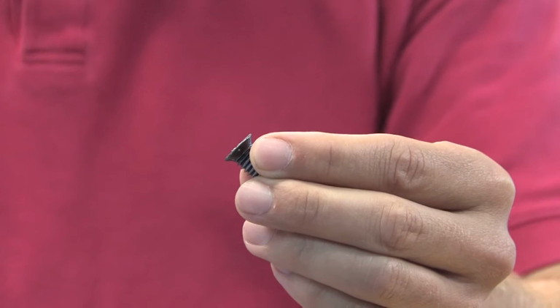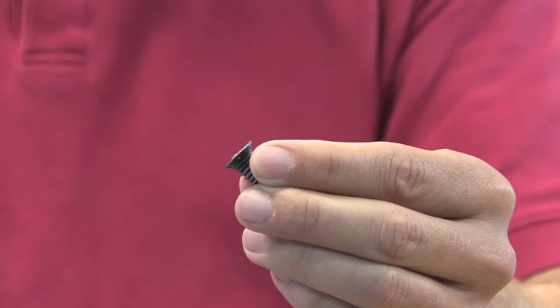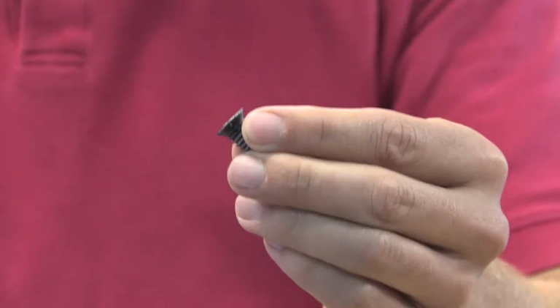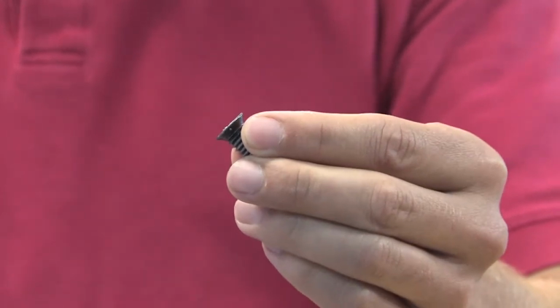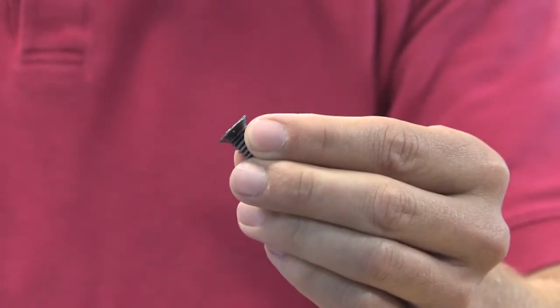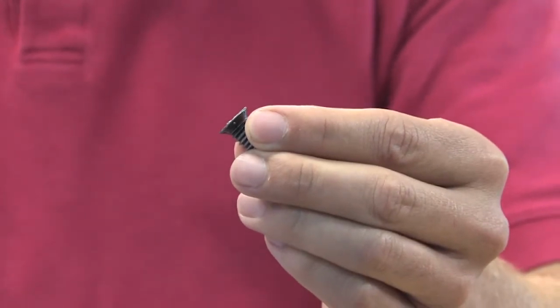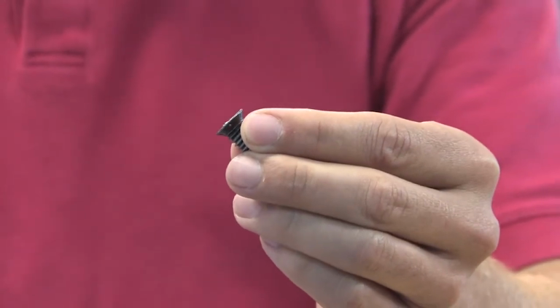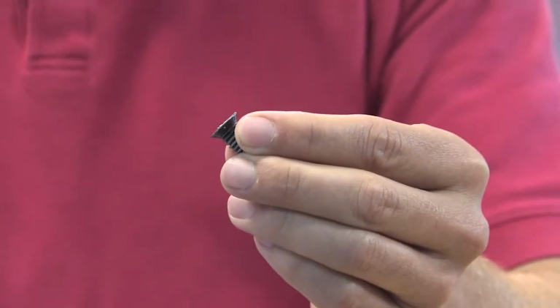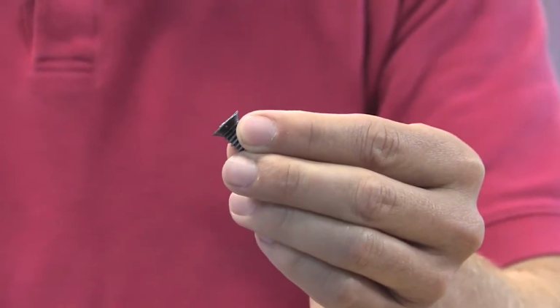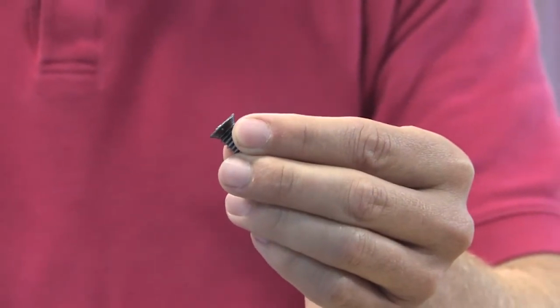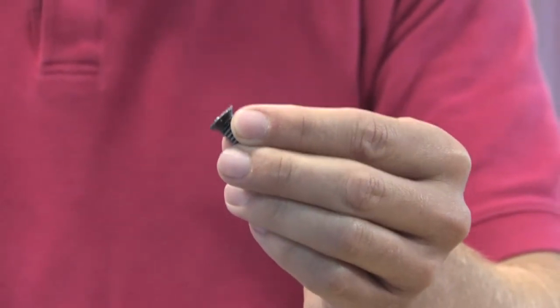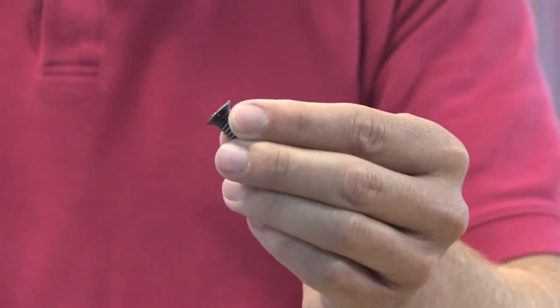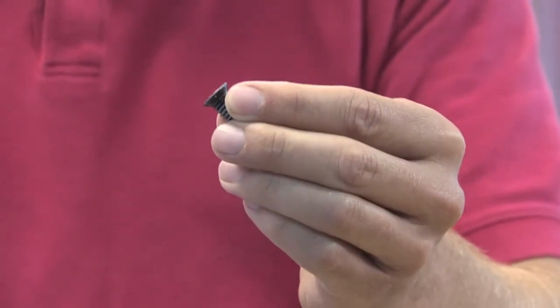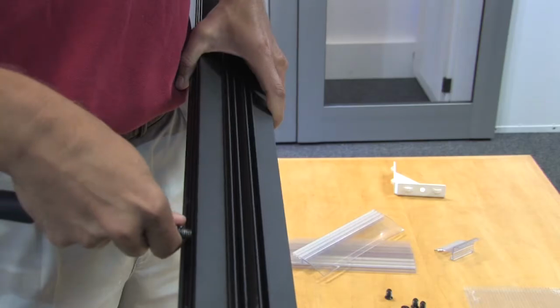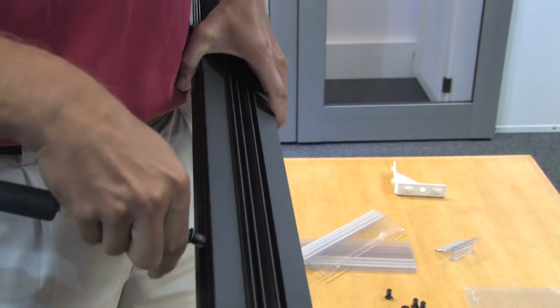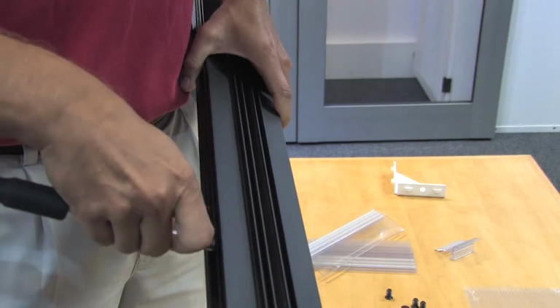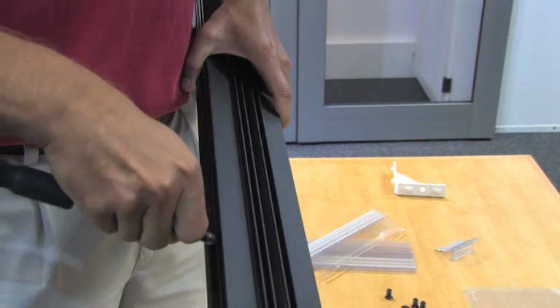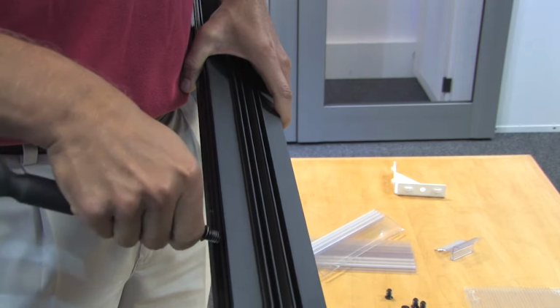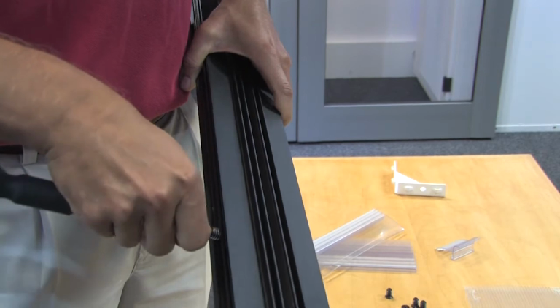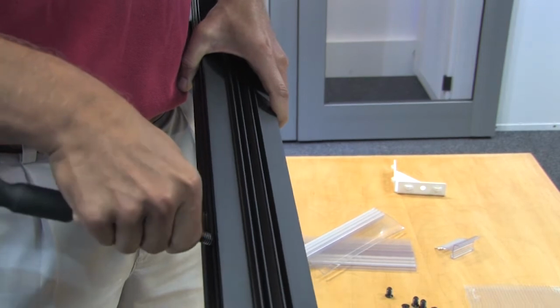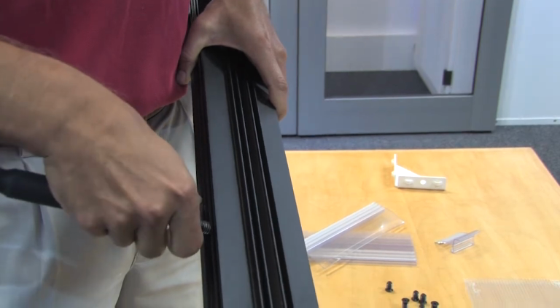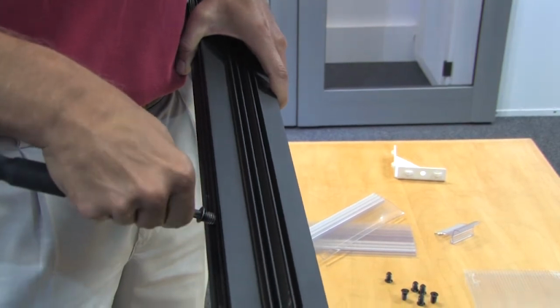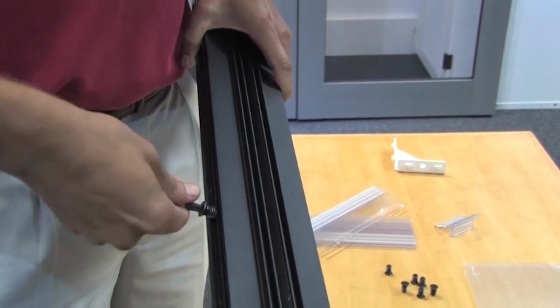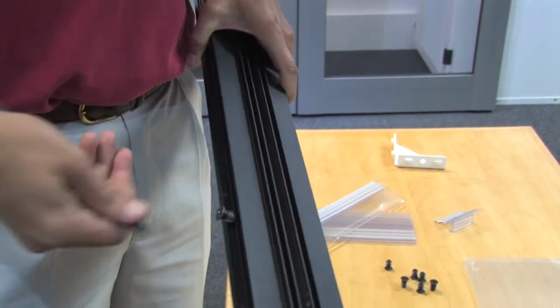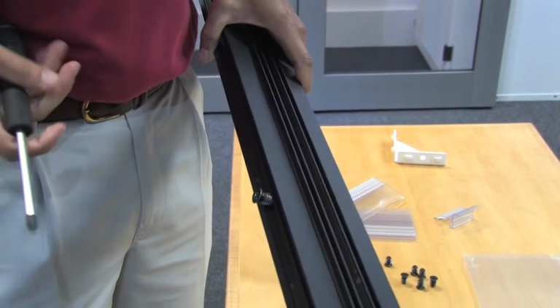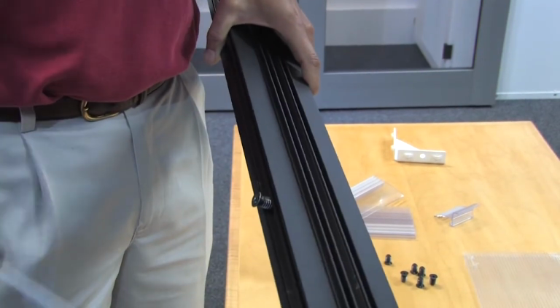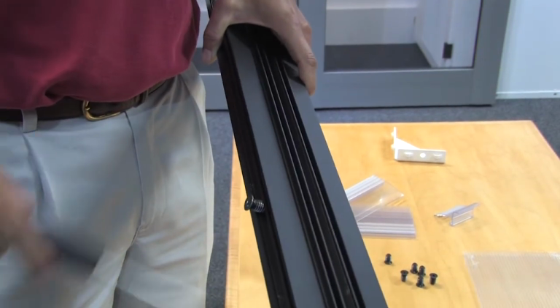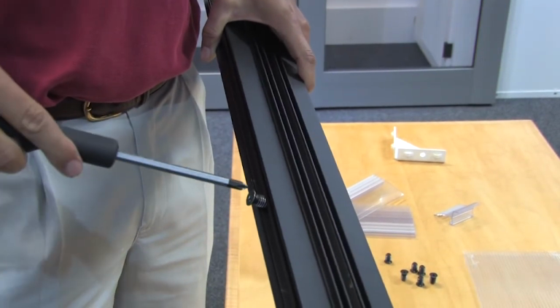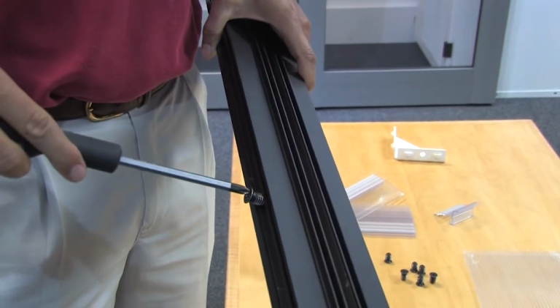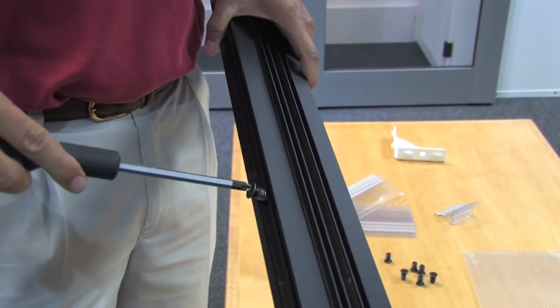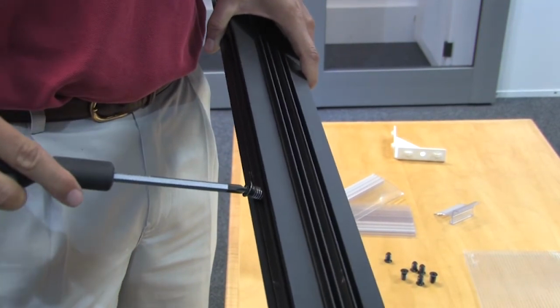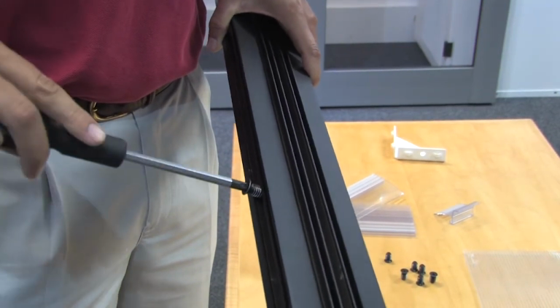The entire containment structure is put together by one type of screw. You don't have to drop in nuts, you don't have to do any of that. The channel is the nut itself.